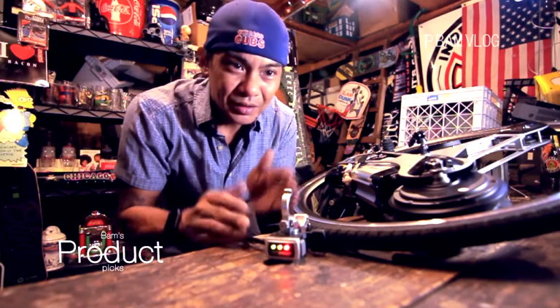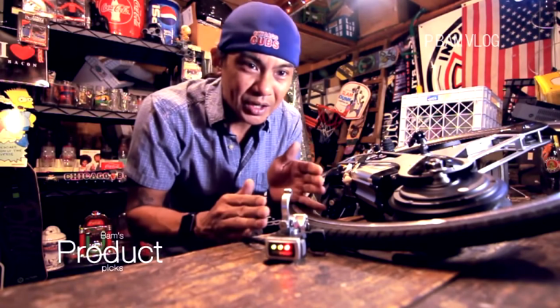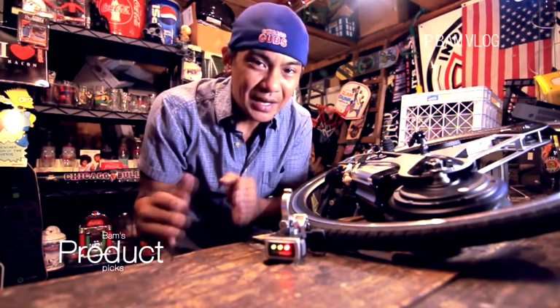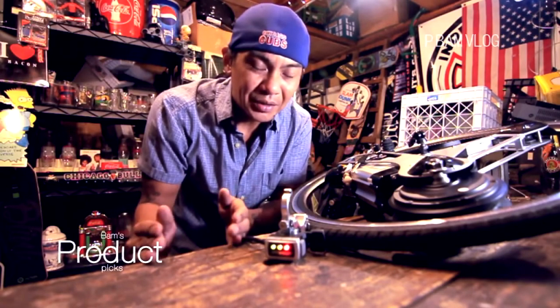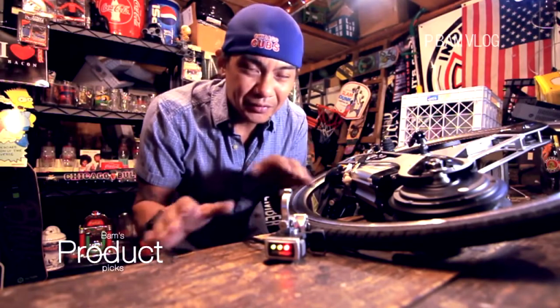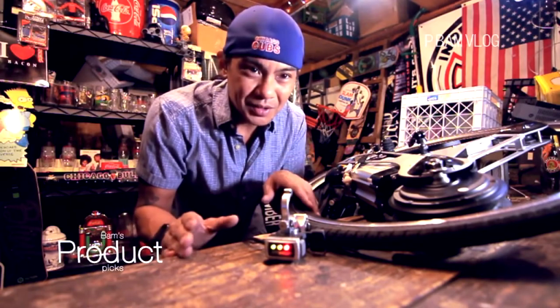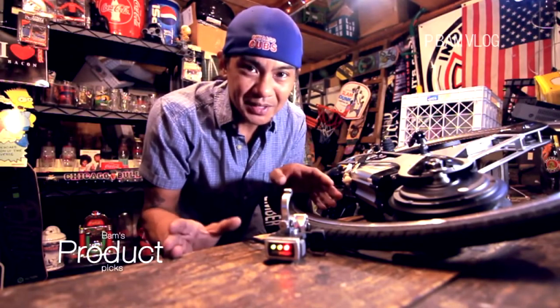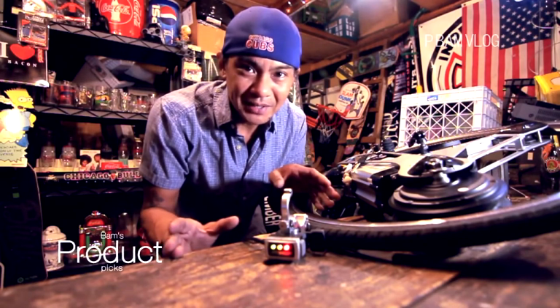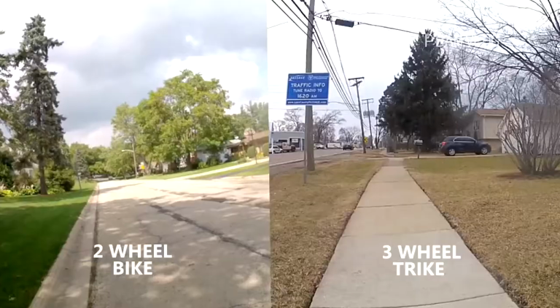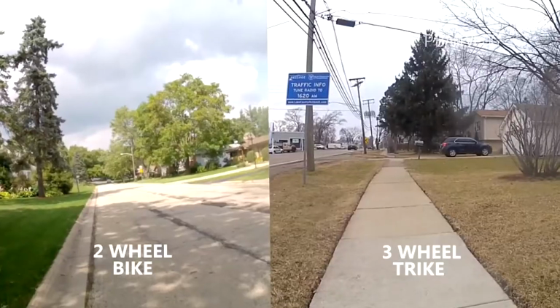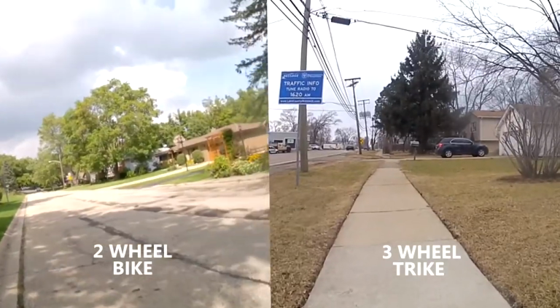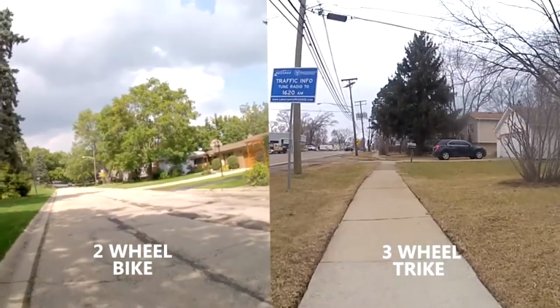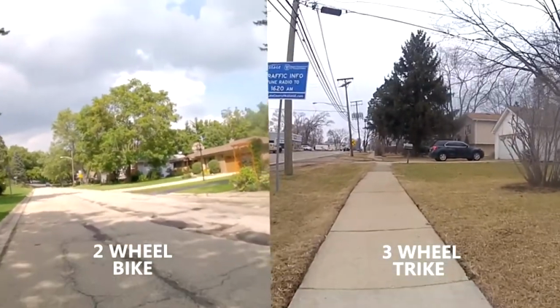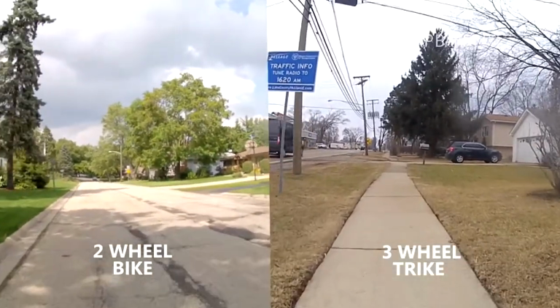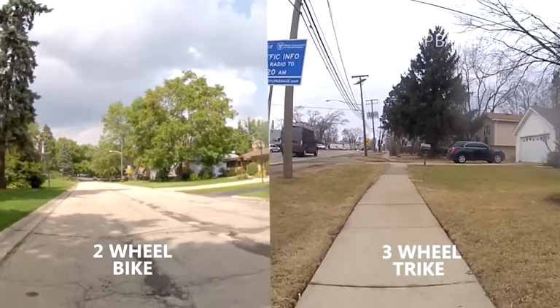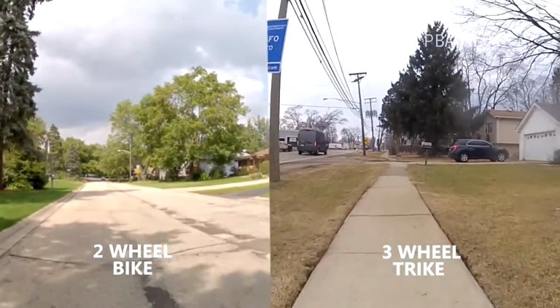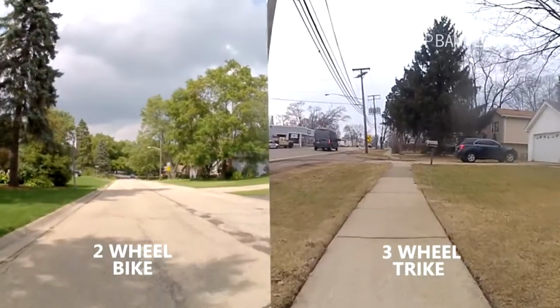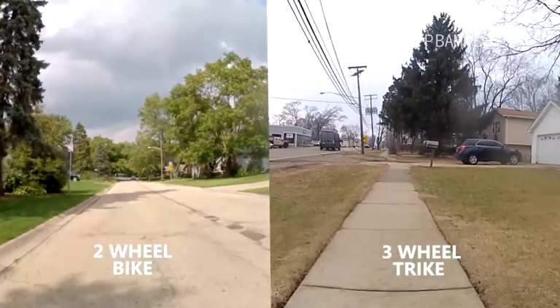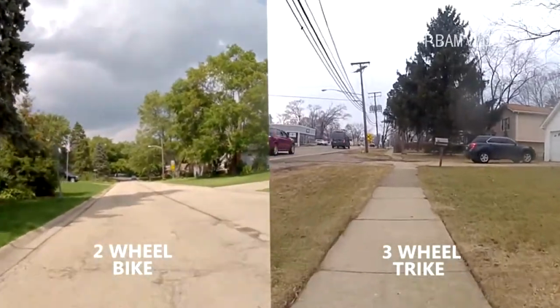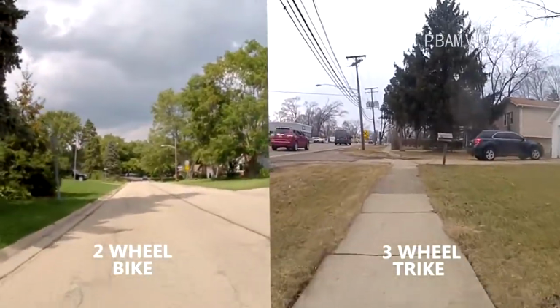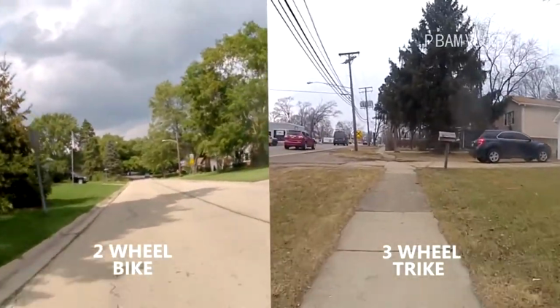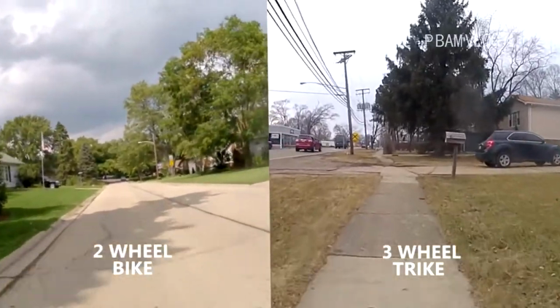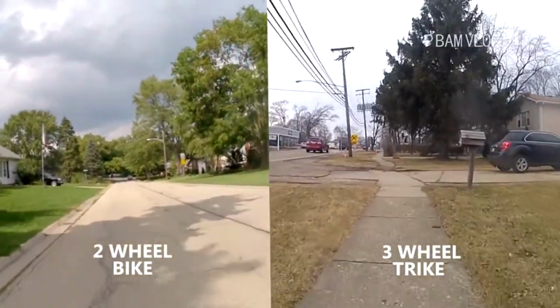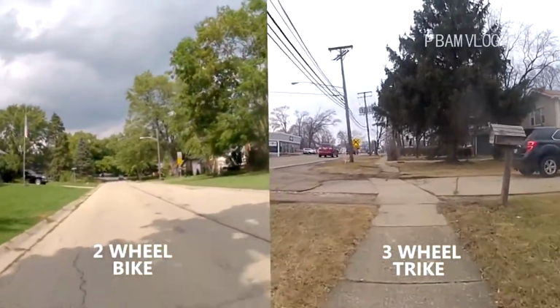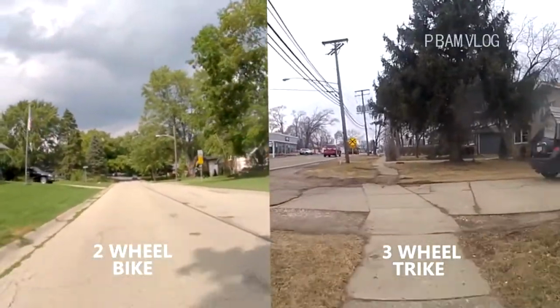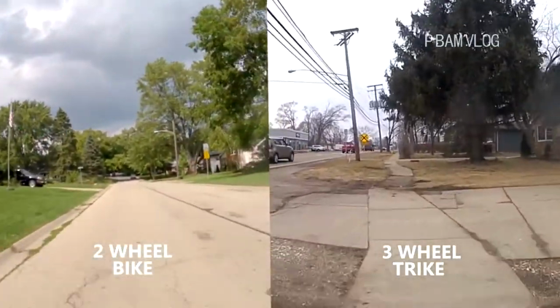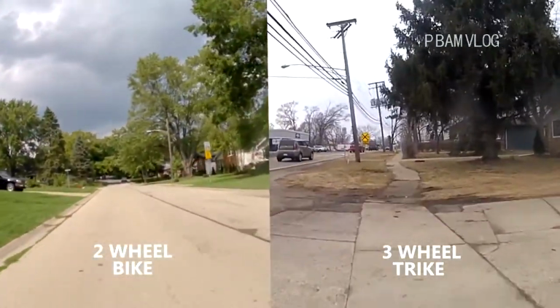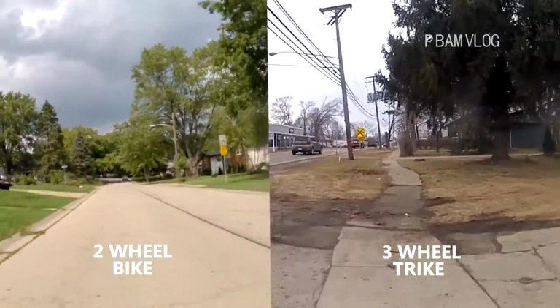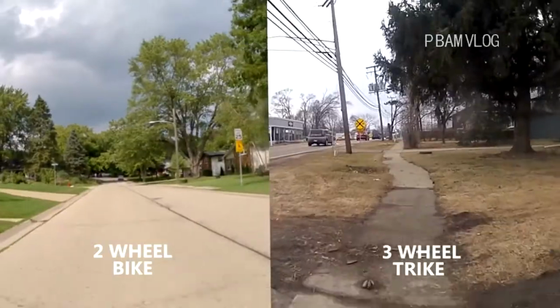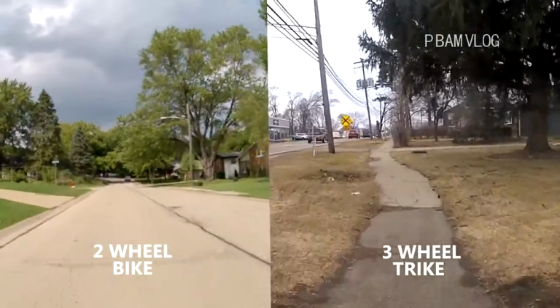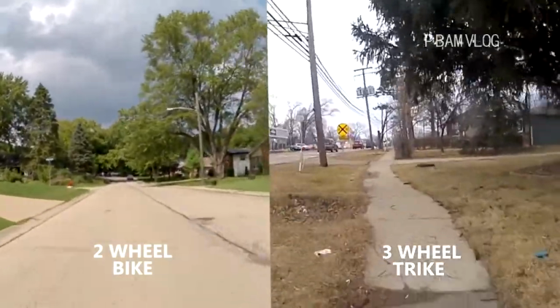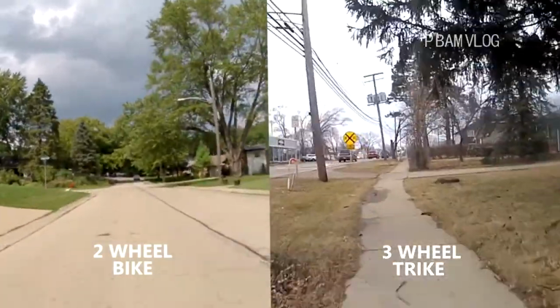I'll show a comparison of the two — the trike and a regular bike from startup, side by side. The regular bike with two wheels just takes off. With the trike it's a little slow to start, but like I said, I didn't get the trike for speed — I got it more for convenience.